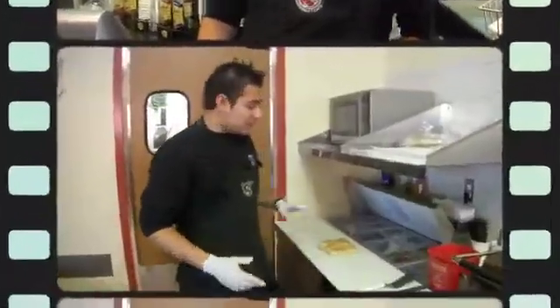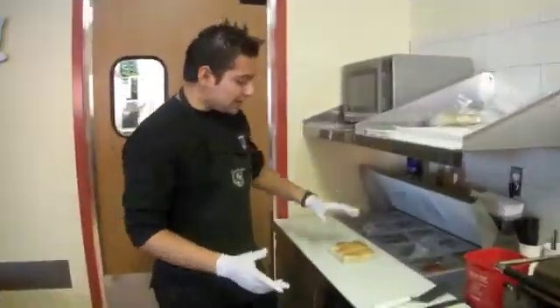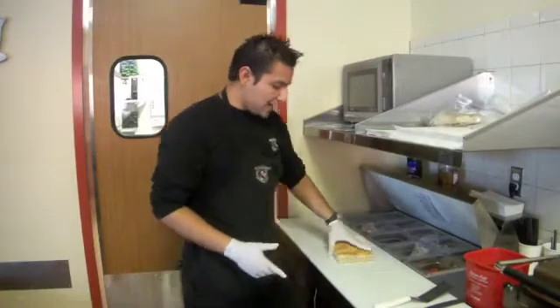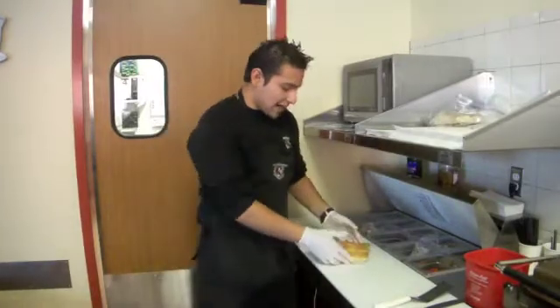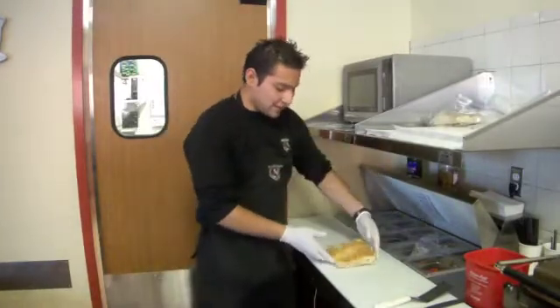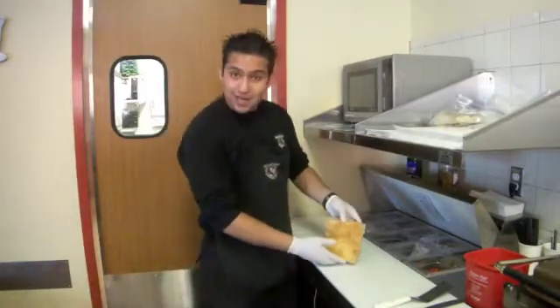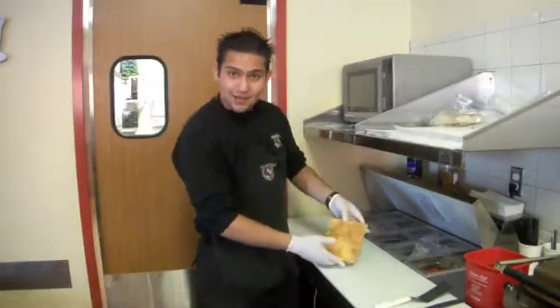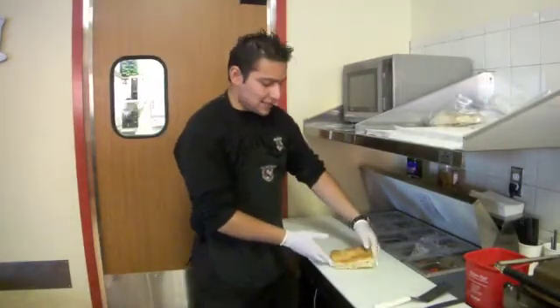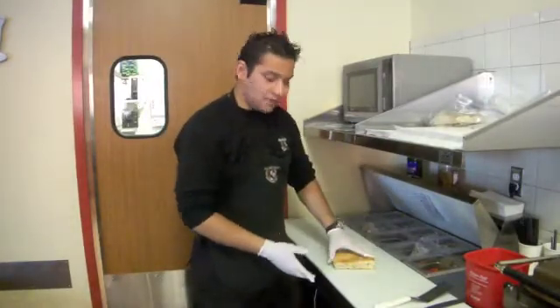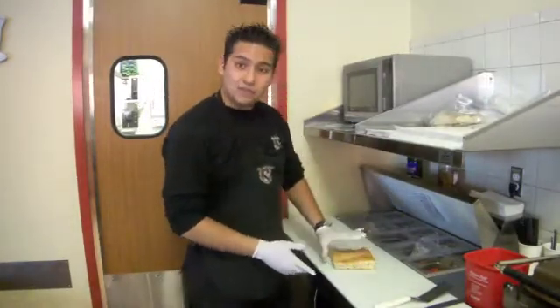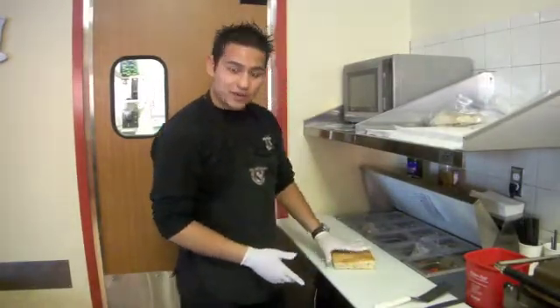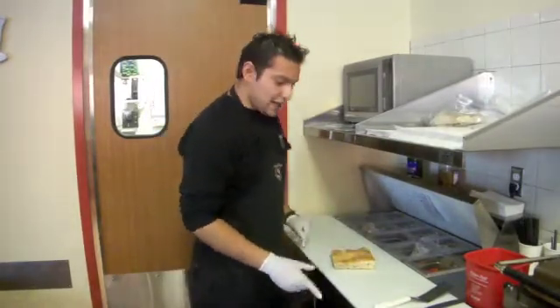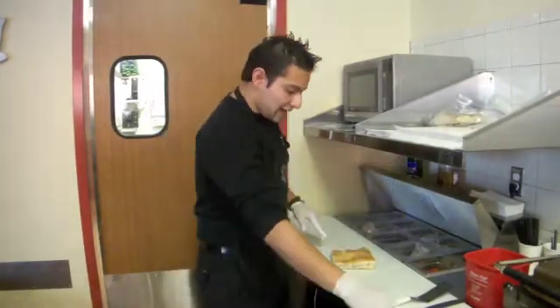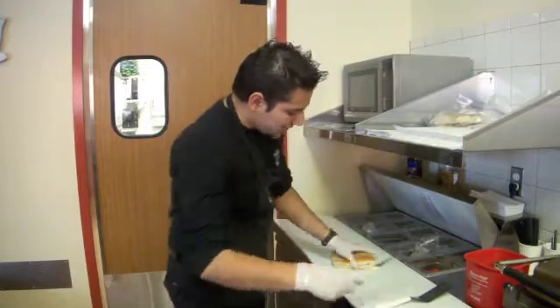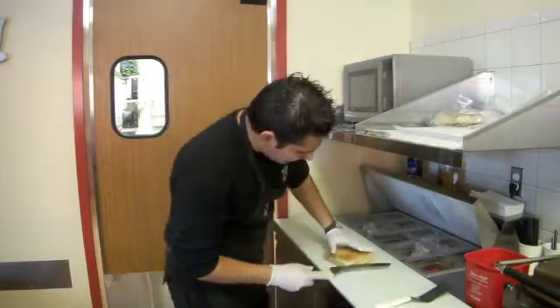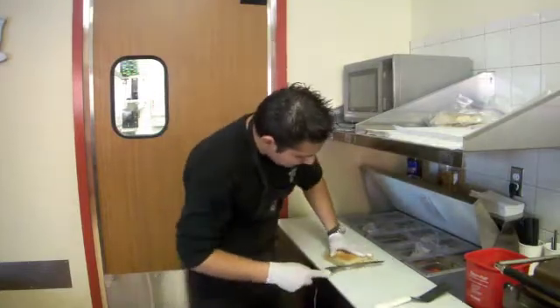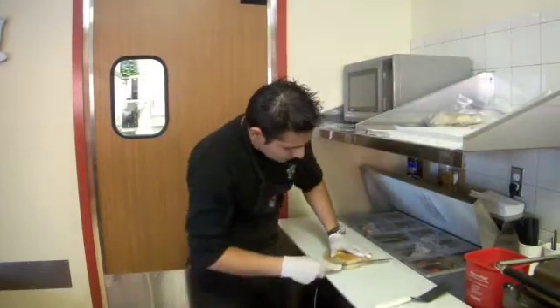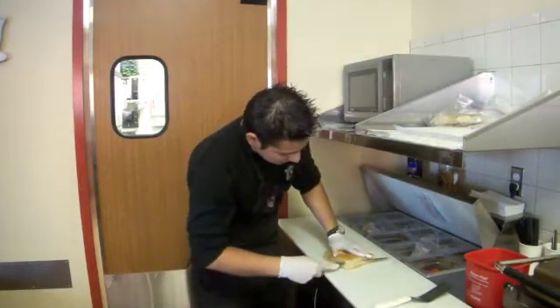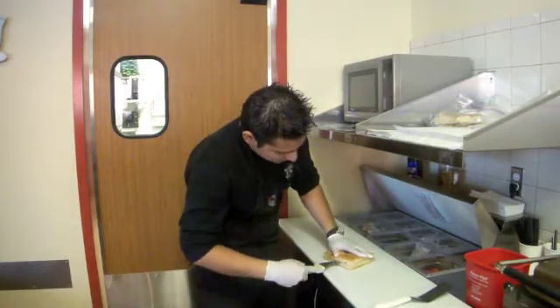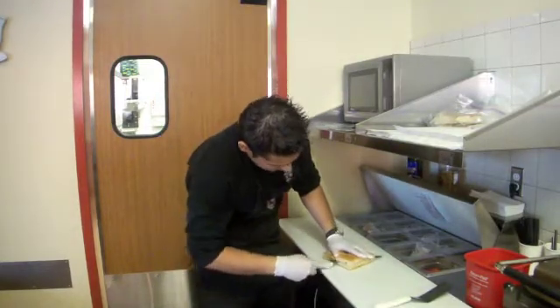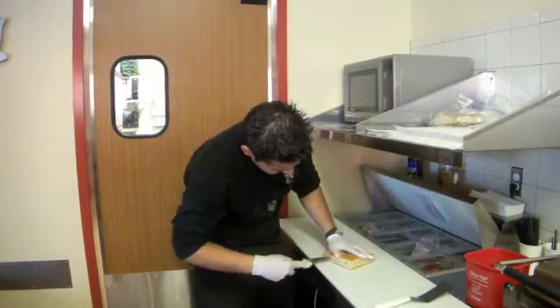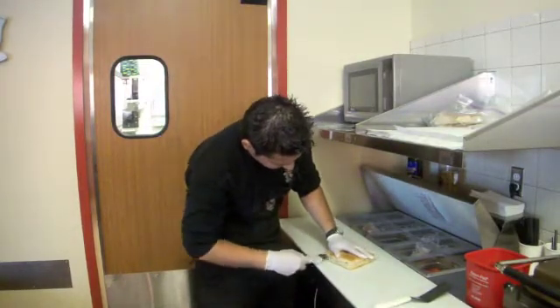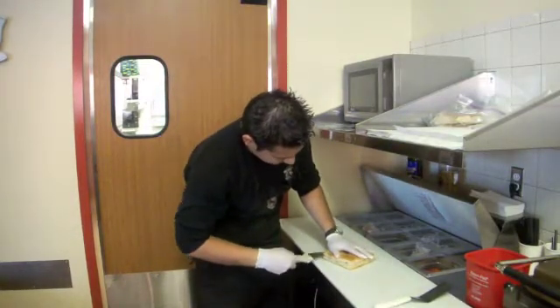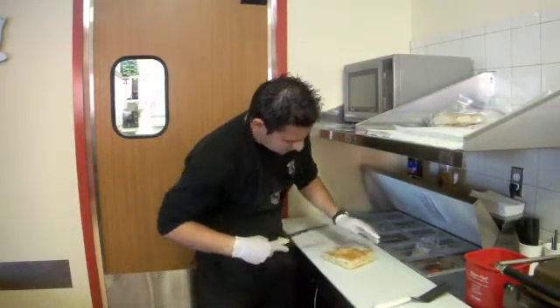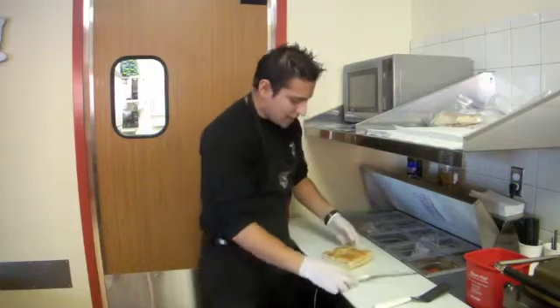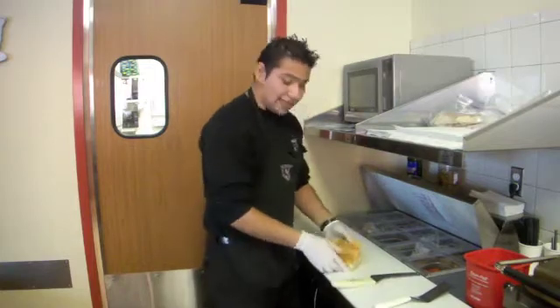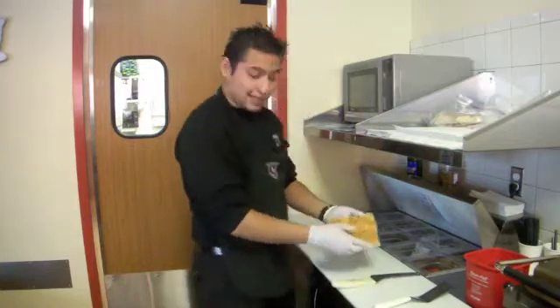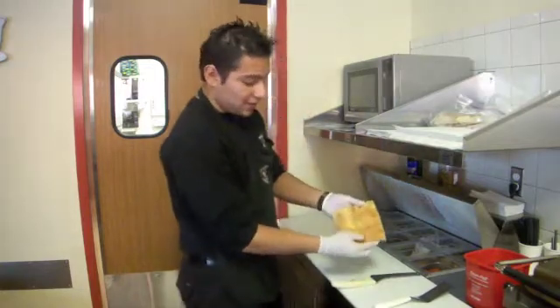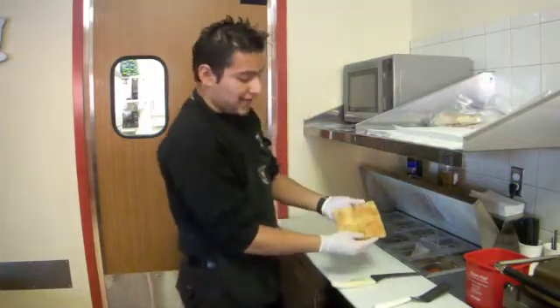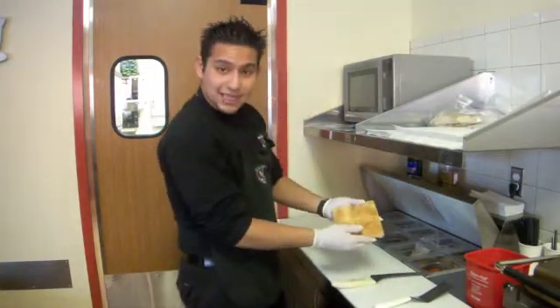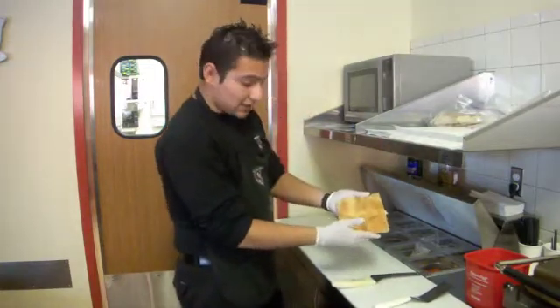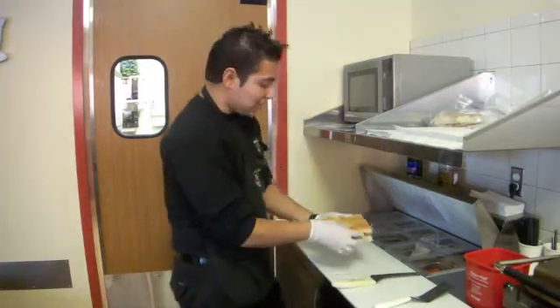So first we have this bread. That is the focaccia rosemary. And I'm just going to slice it. I think the size of the sandwich is a really good size.